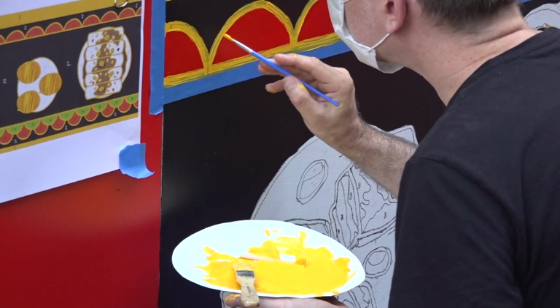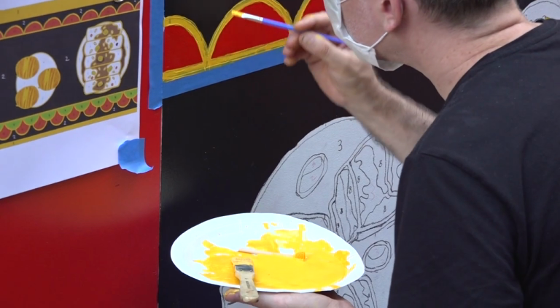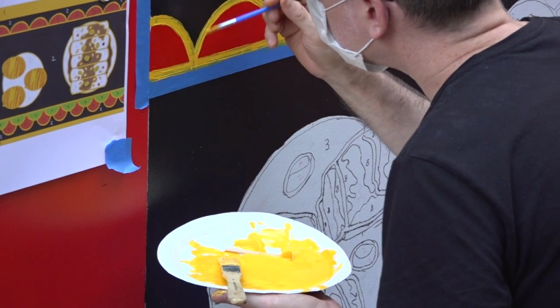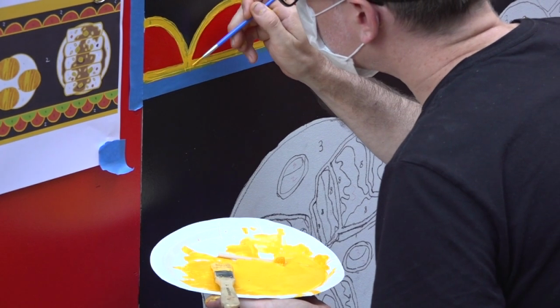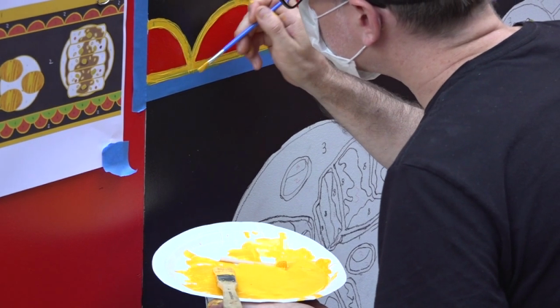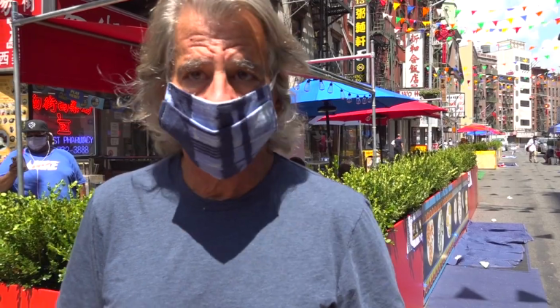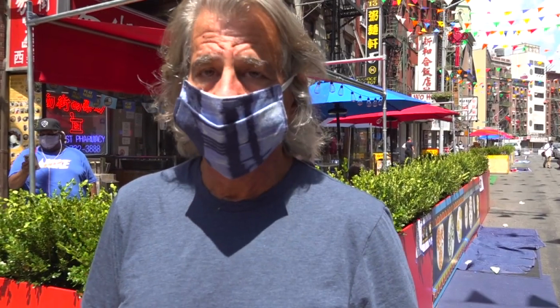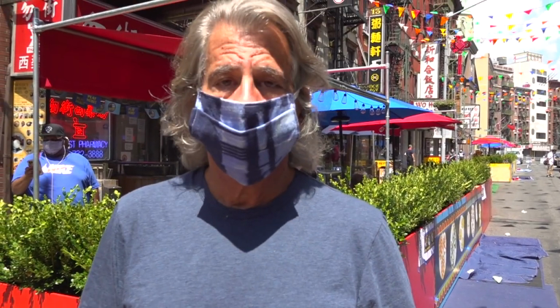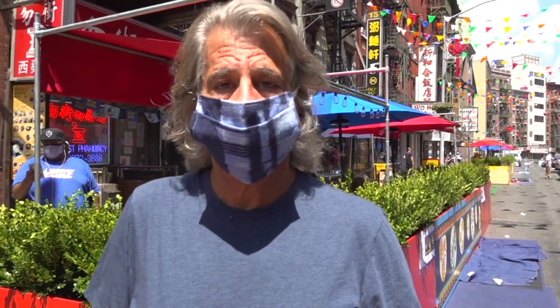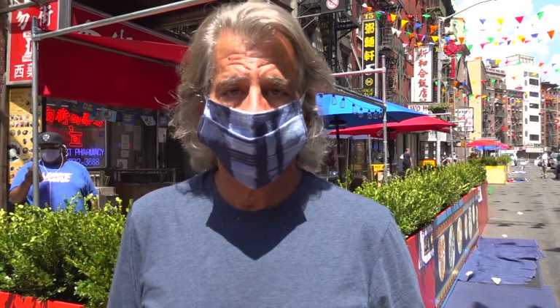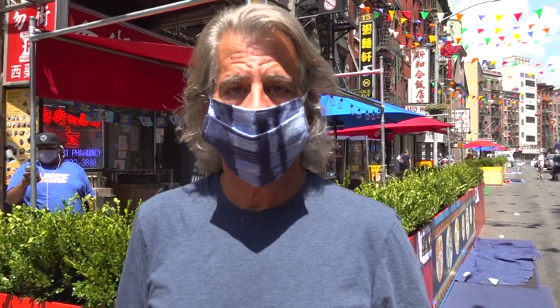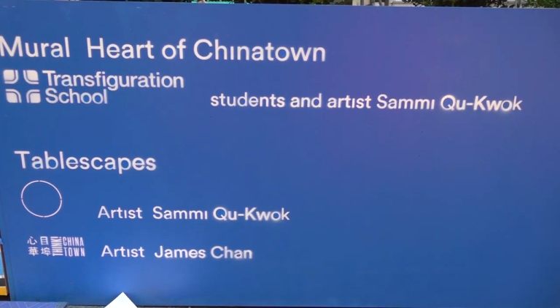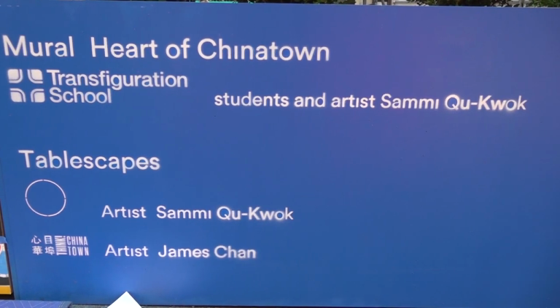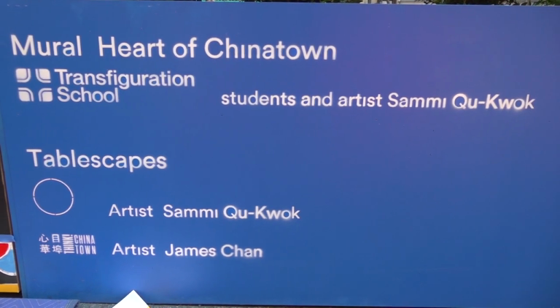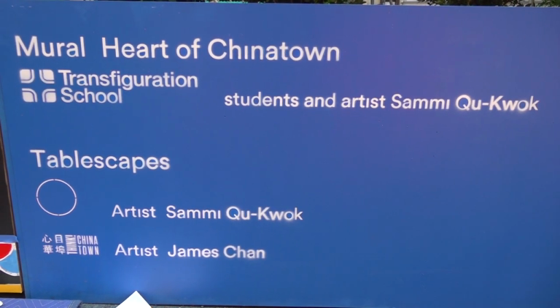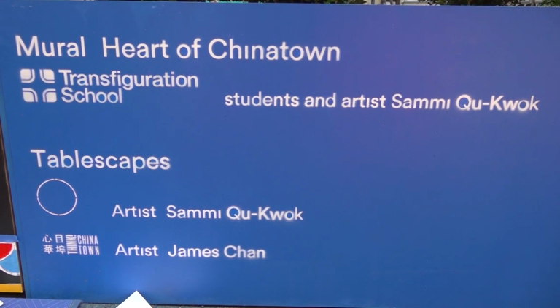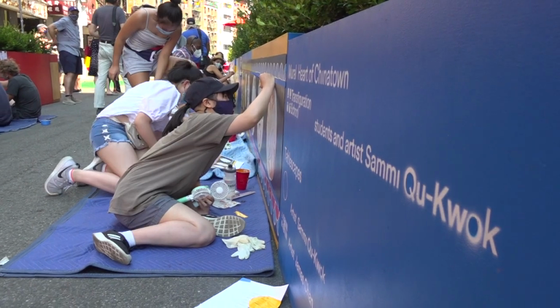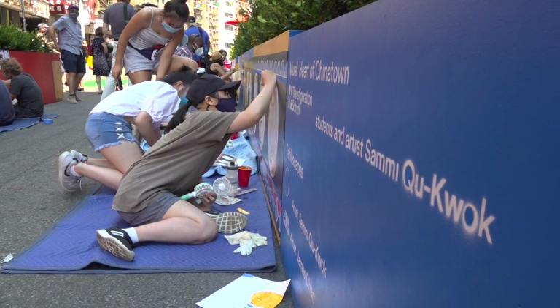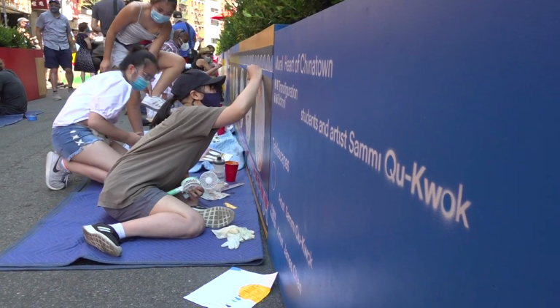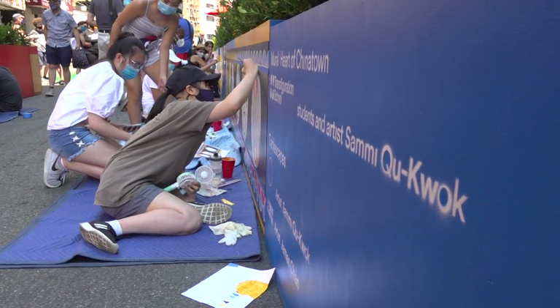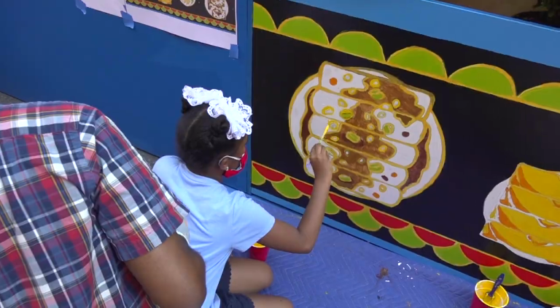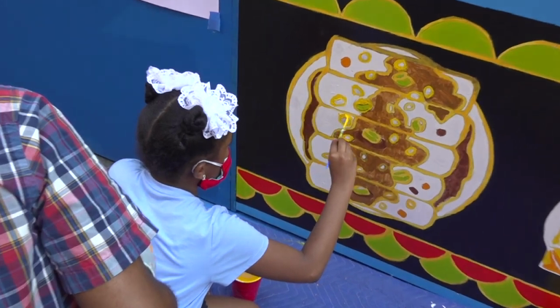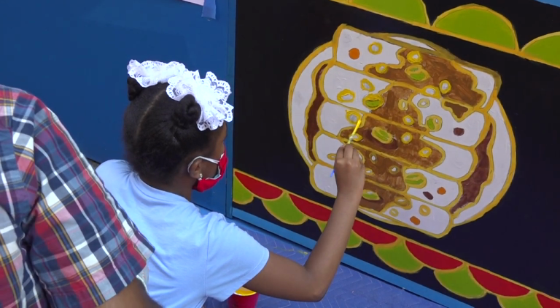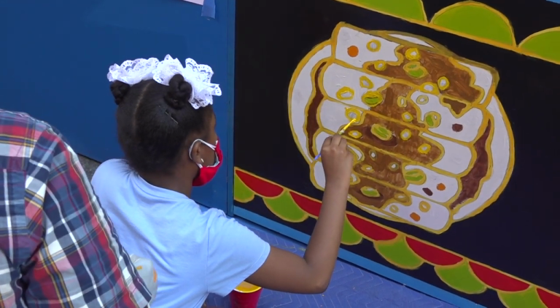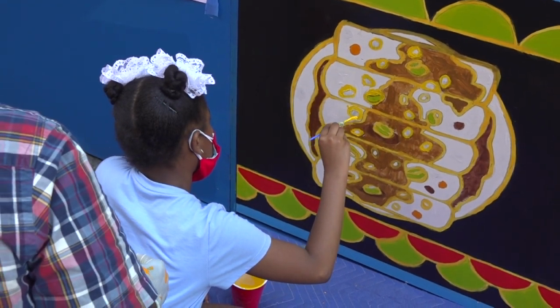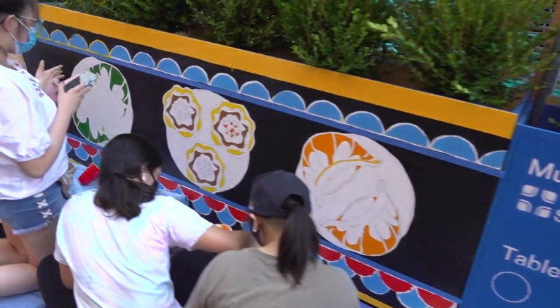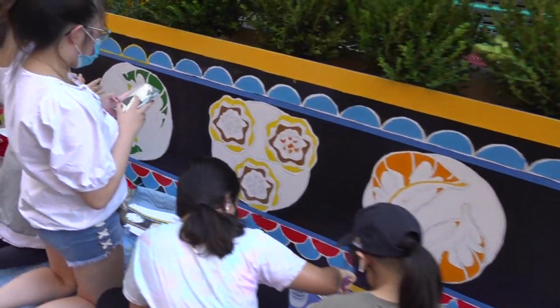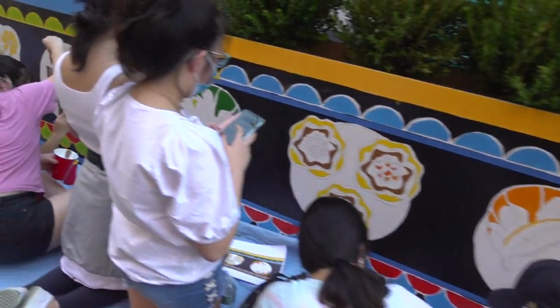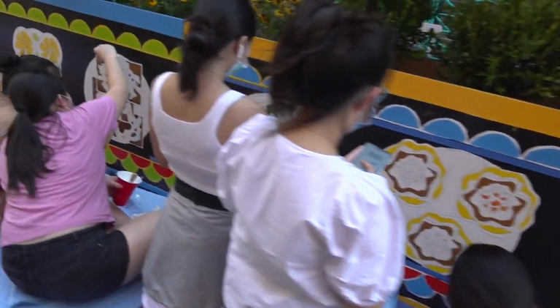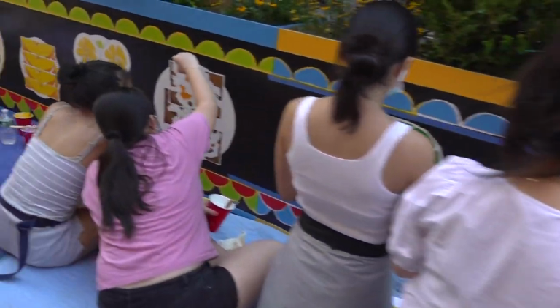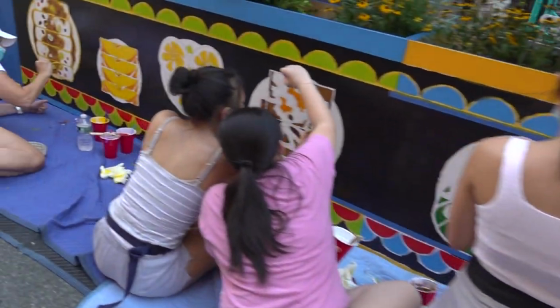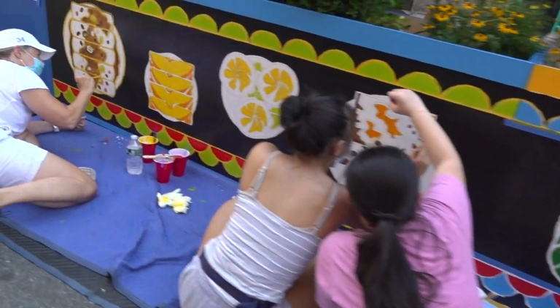It's been pretty incredible. The community has provided a local school — the Transfiguration School — and an artist named Sammy Kukwak who graduated there and created these murals that students are now adding to.